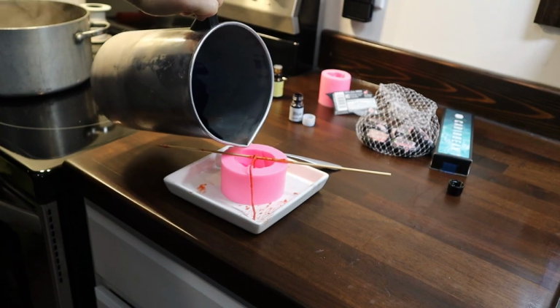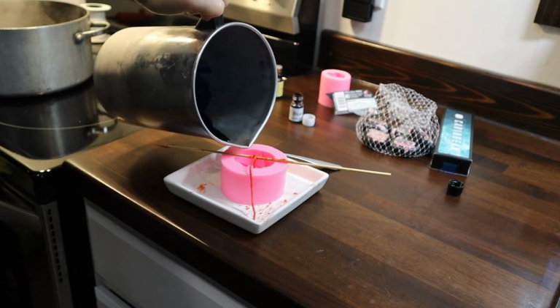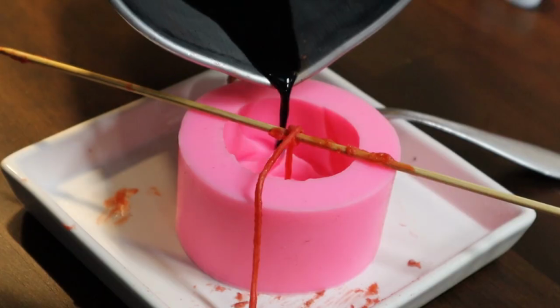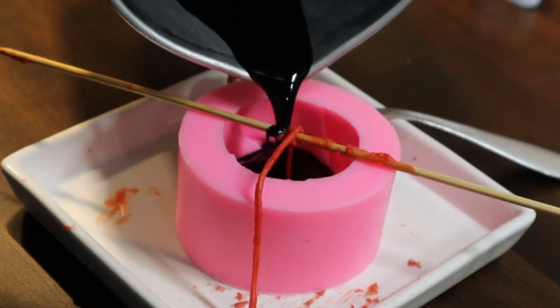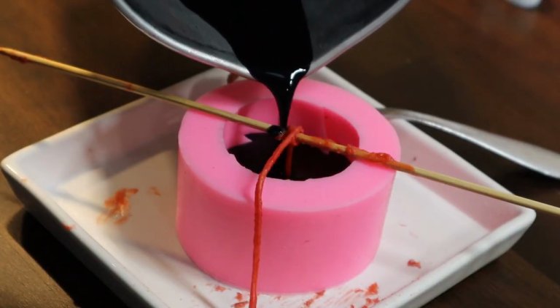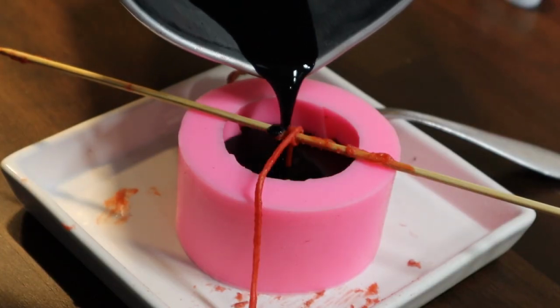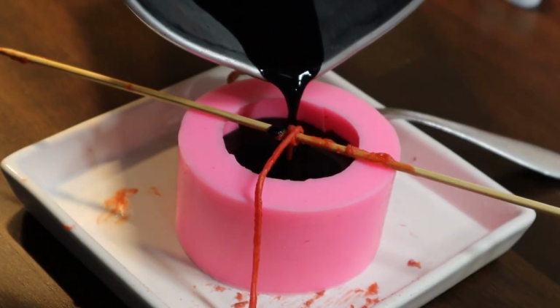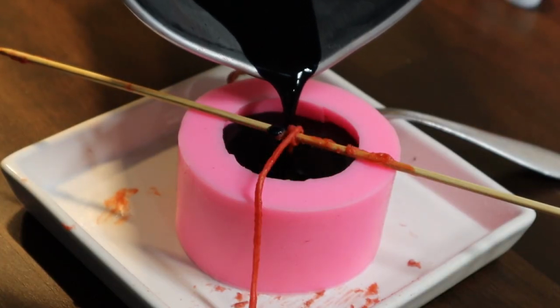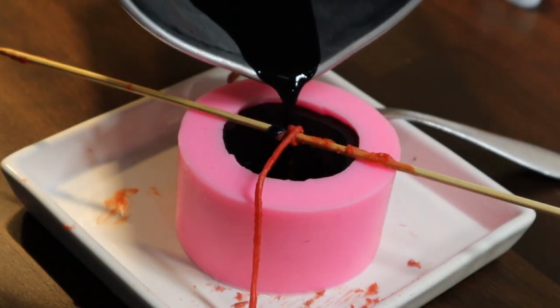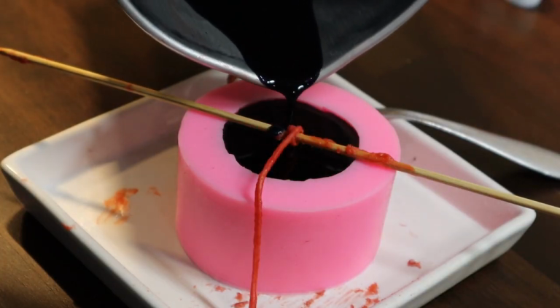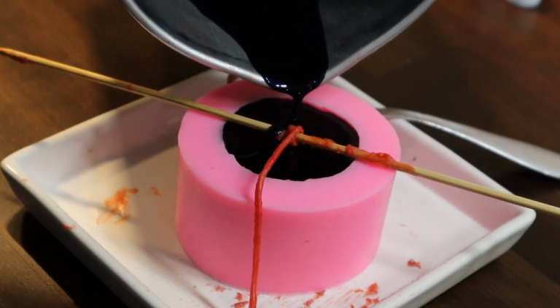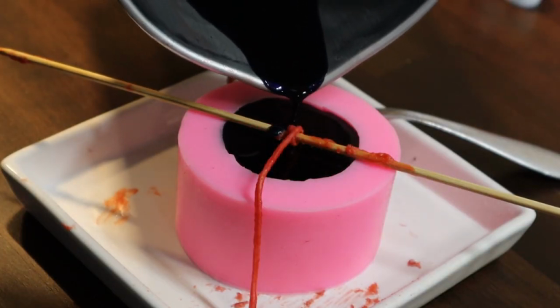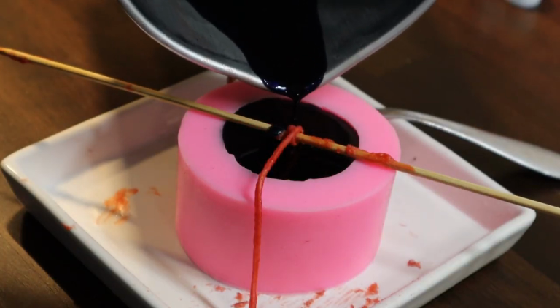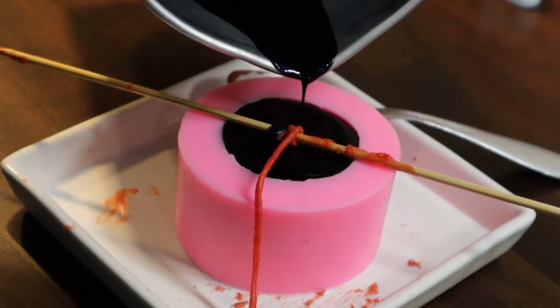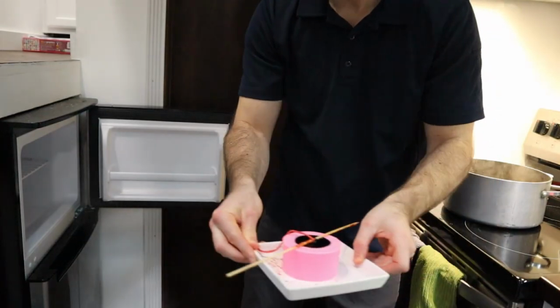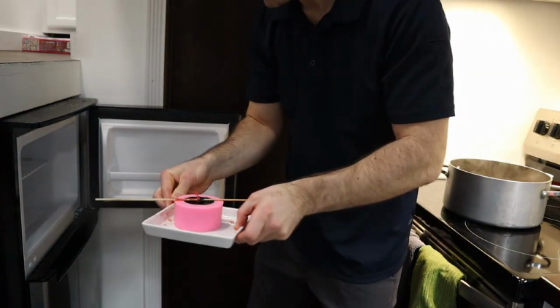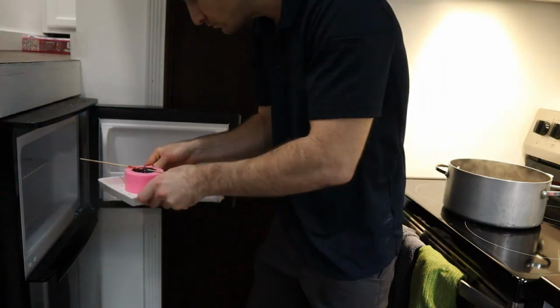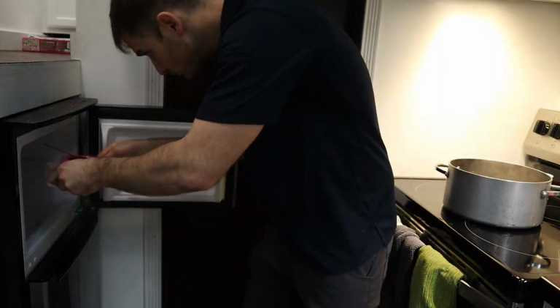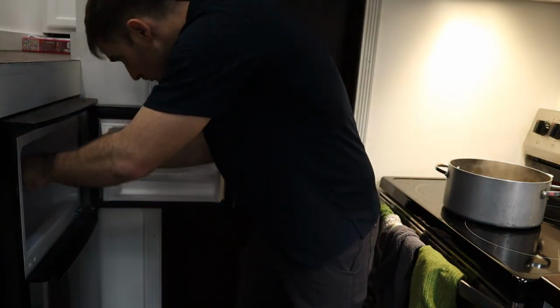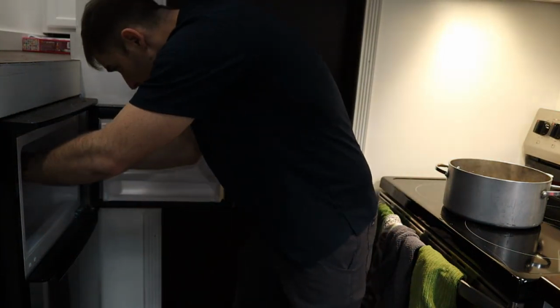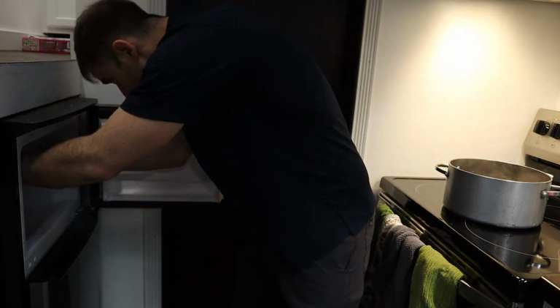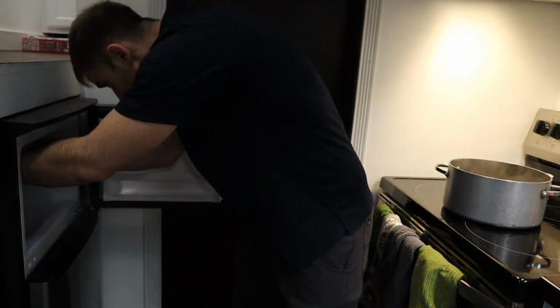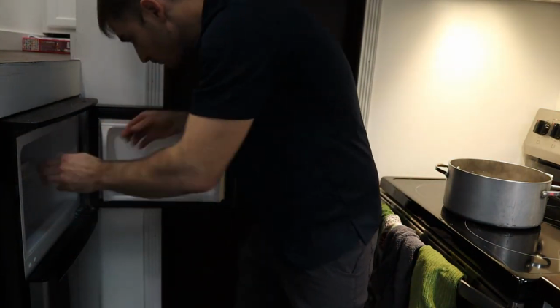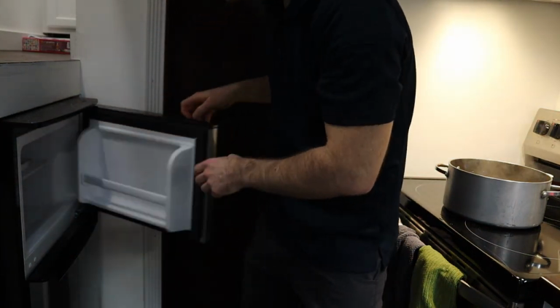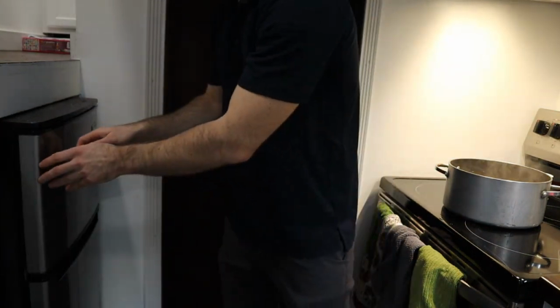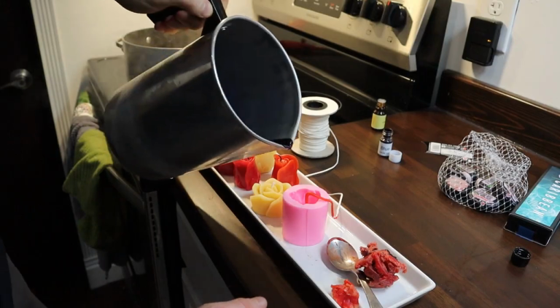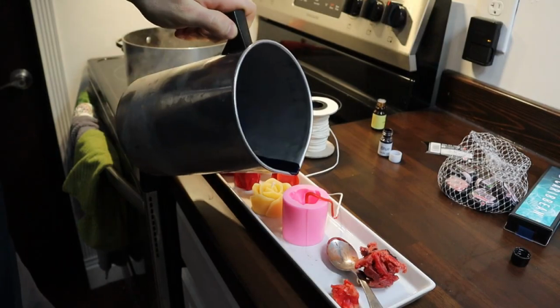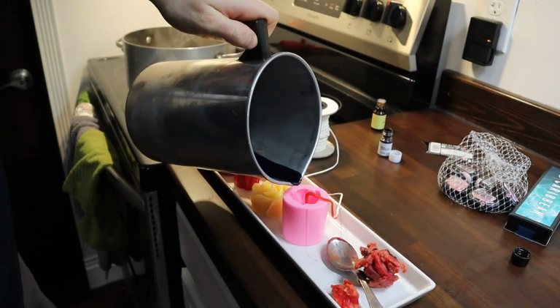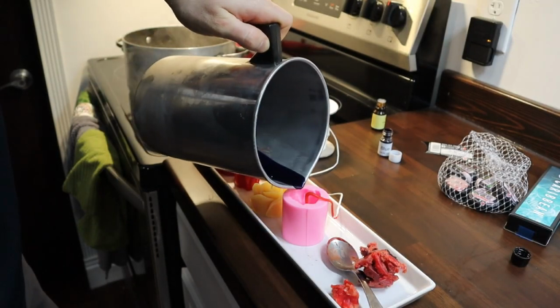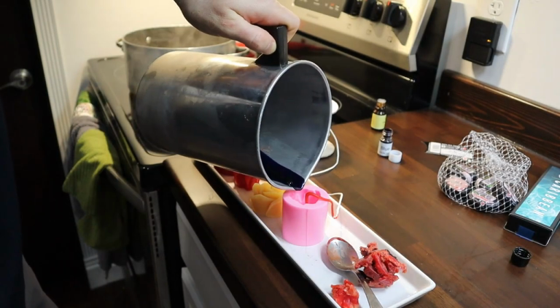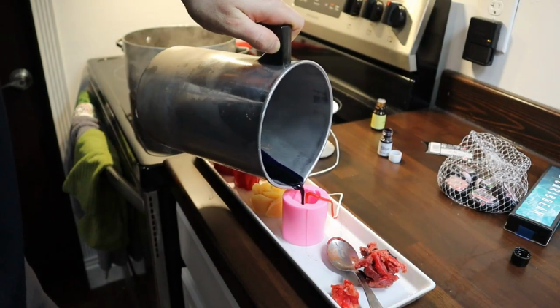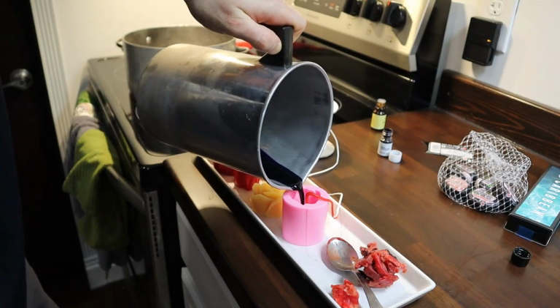I've been making candles like this for a while and wanted to spice them up a bit. After the pour I put it in the freezer to harden. We have just enough wax for one more candle.